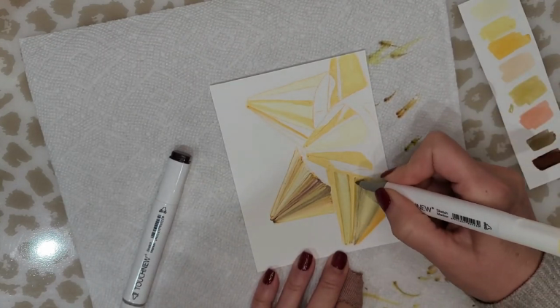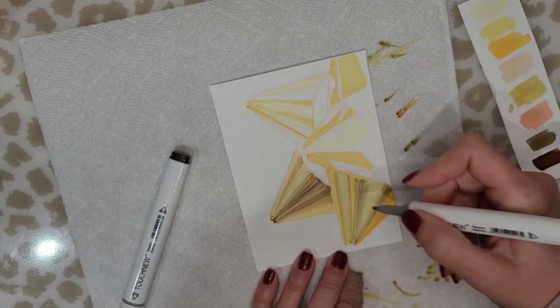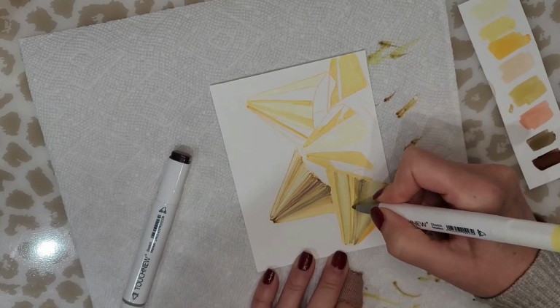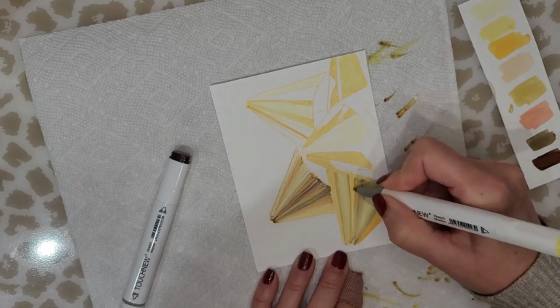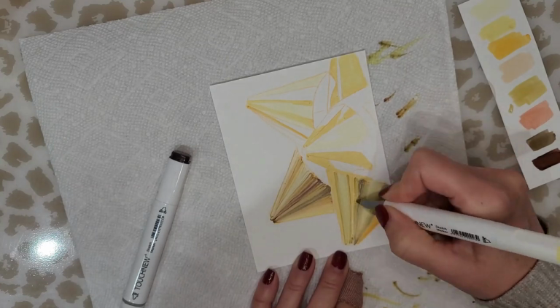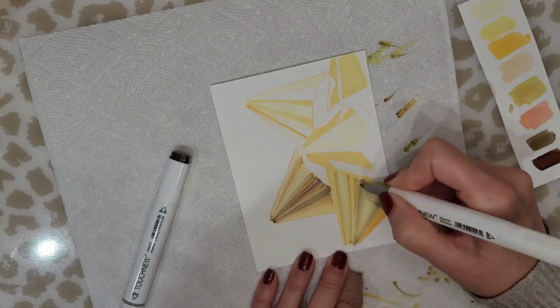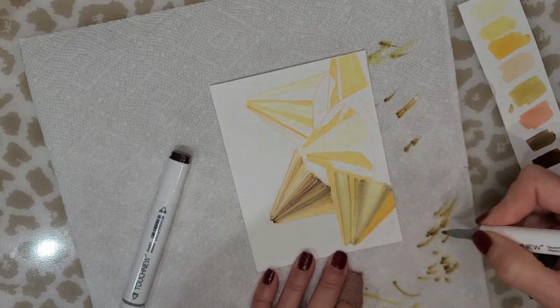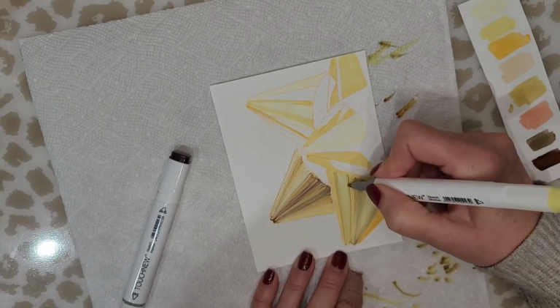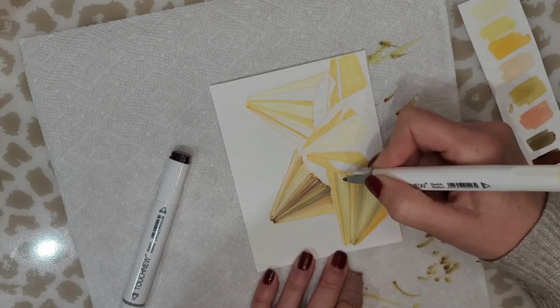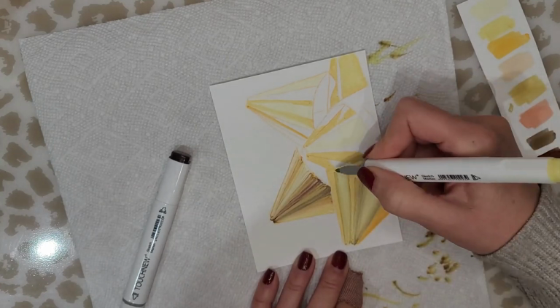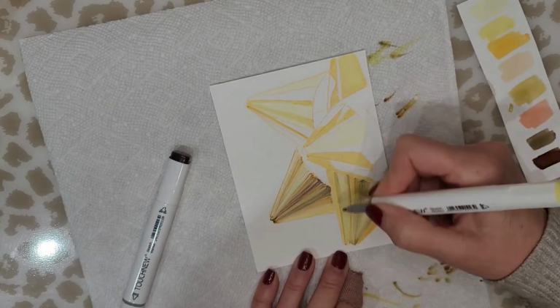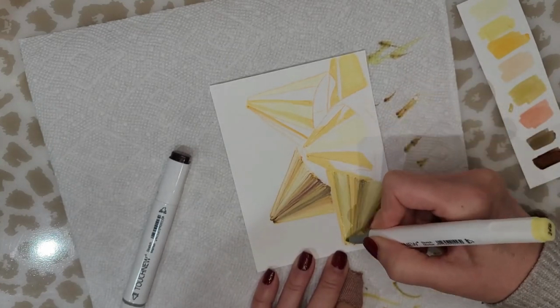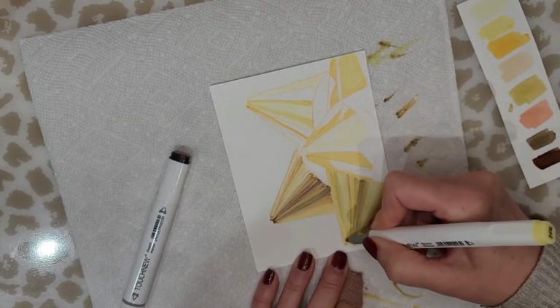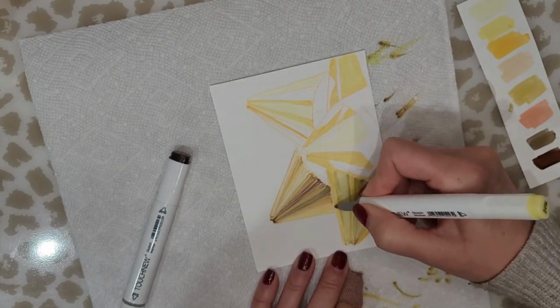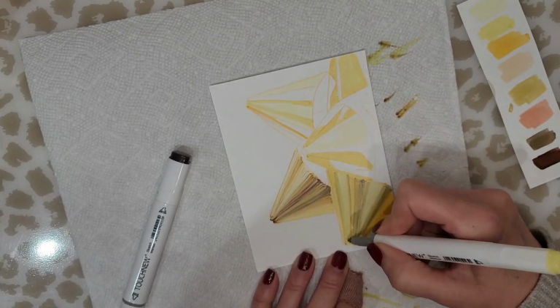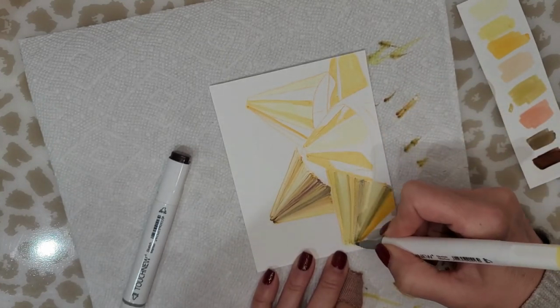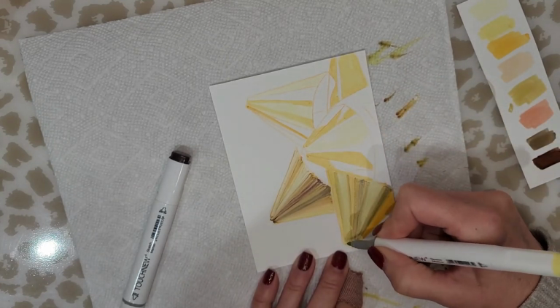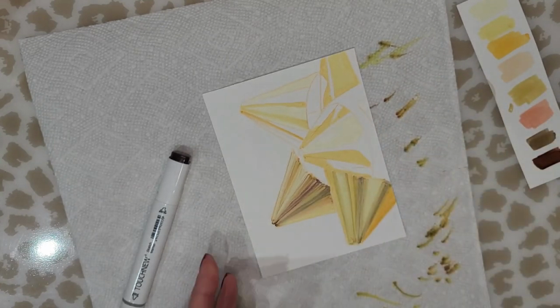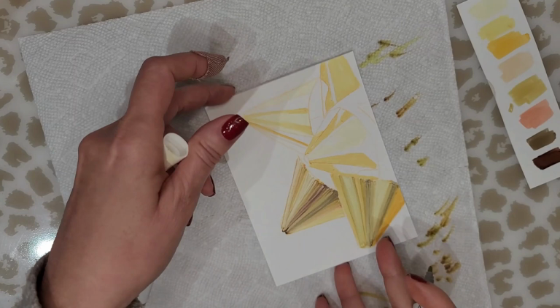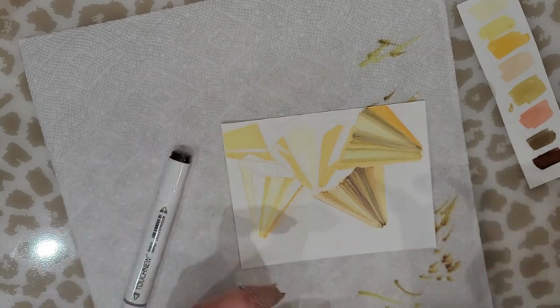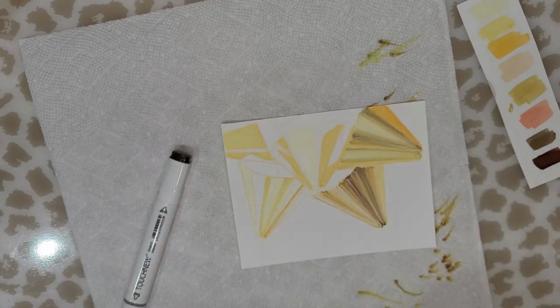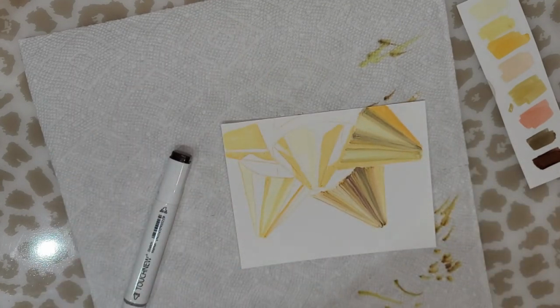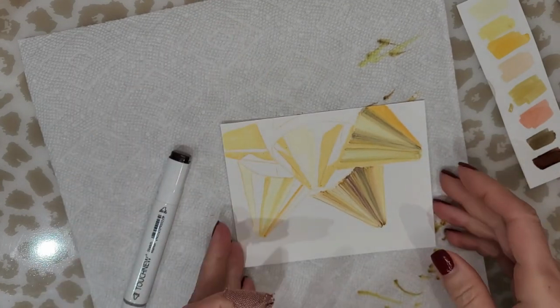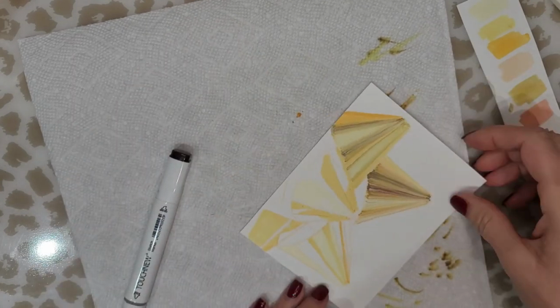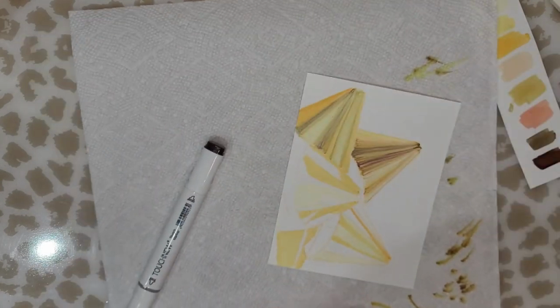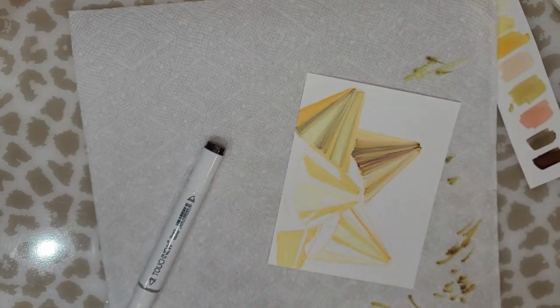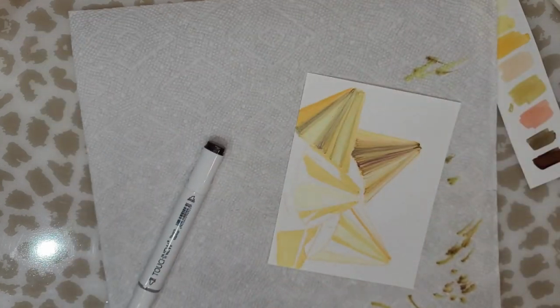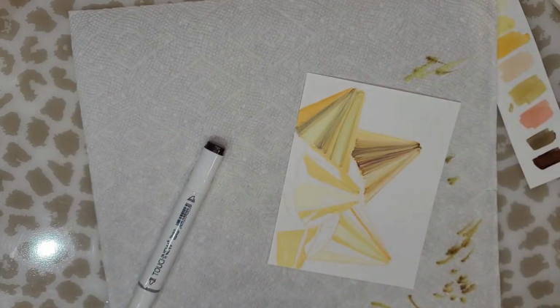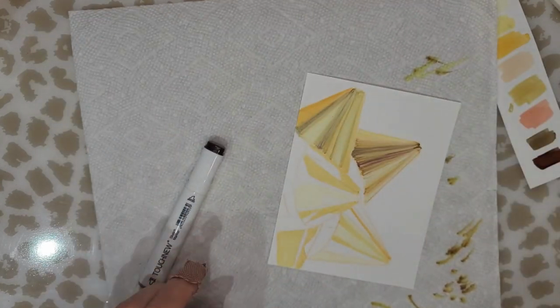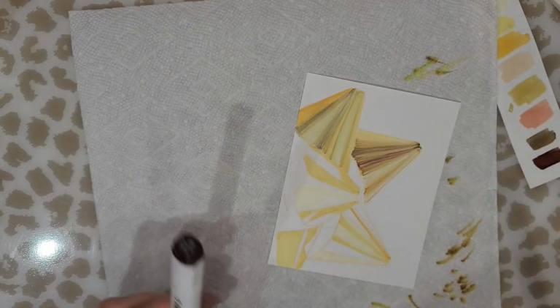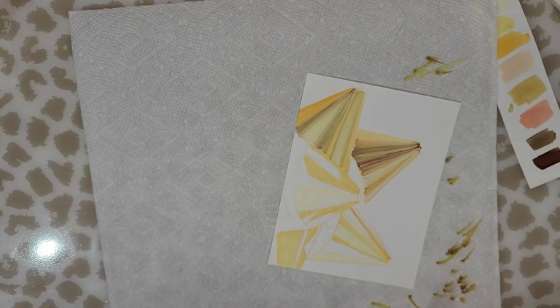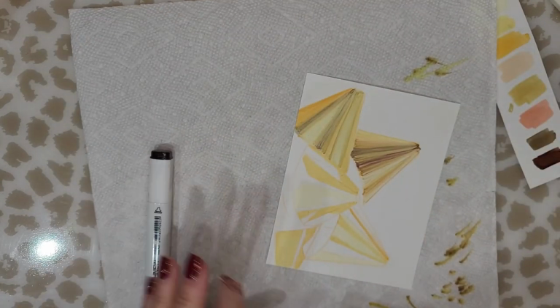Catching the reflections on this bow — this is a gold bow — is really important, so you have to make sure that you maintain your highlighted areas.